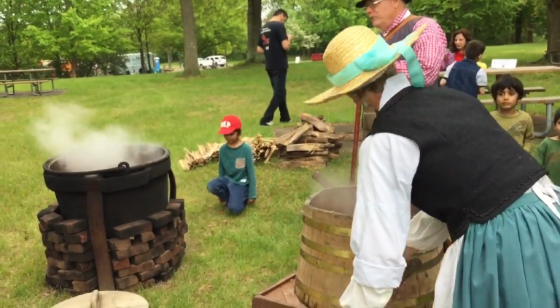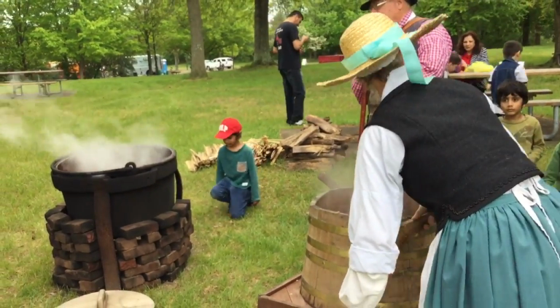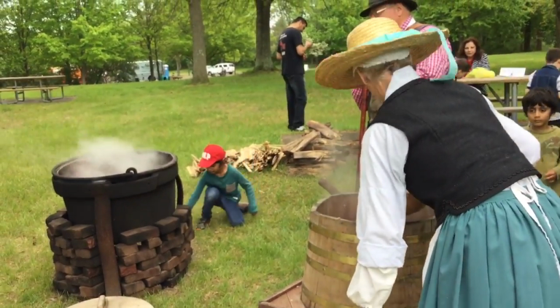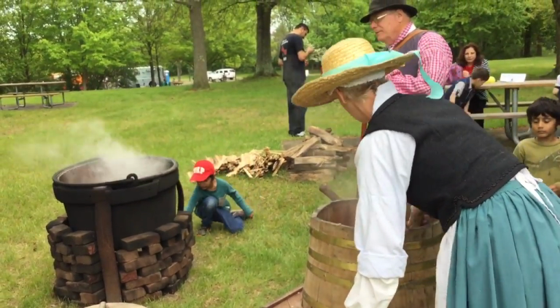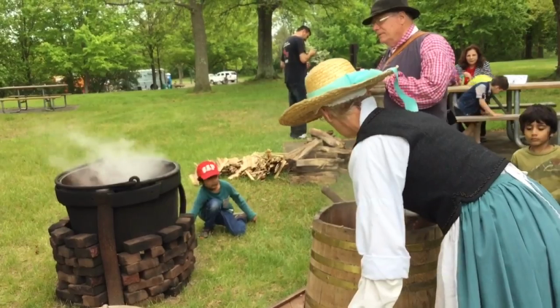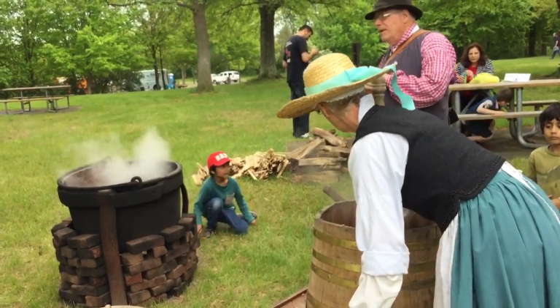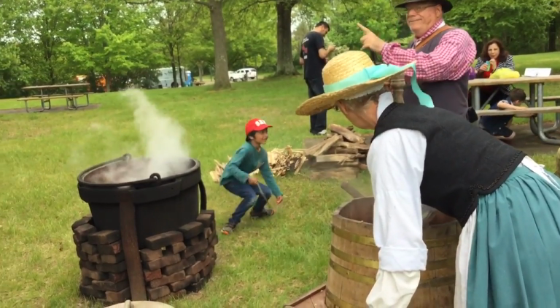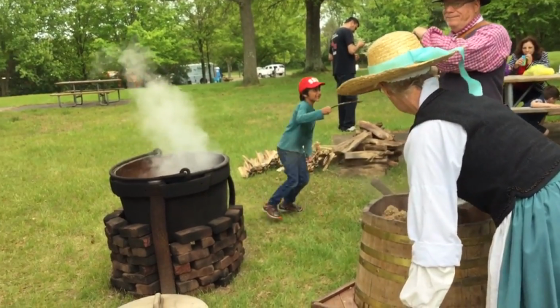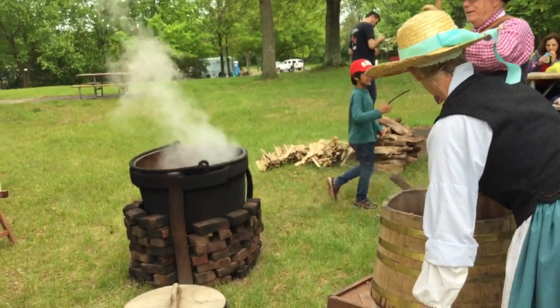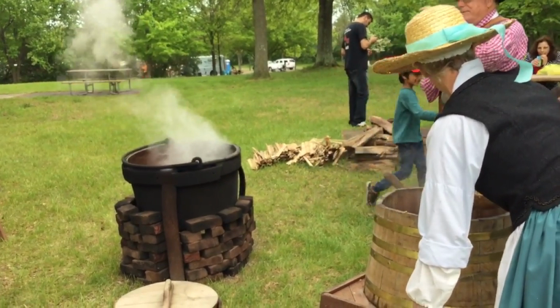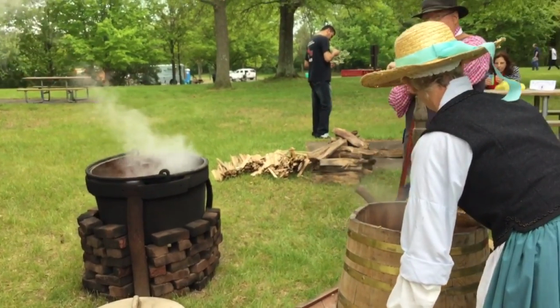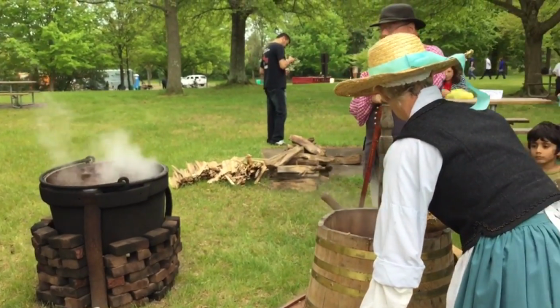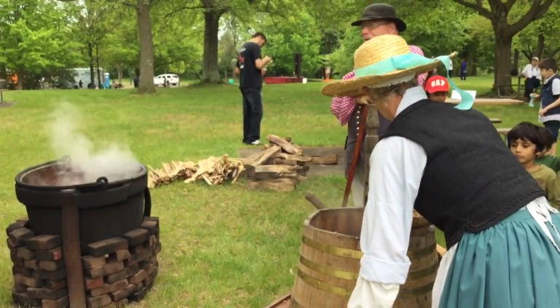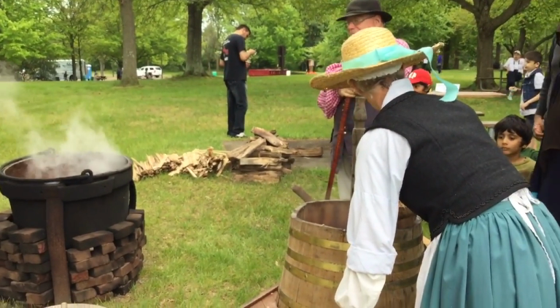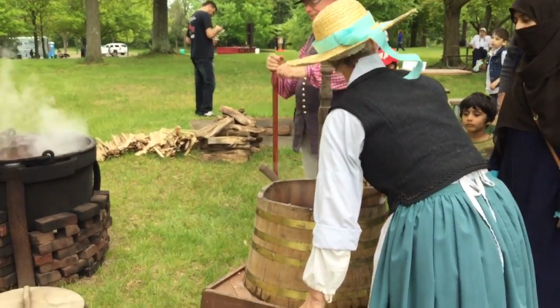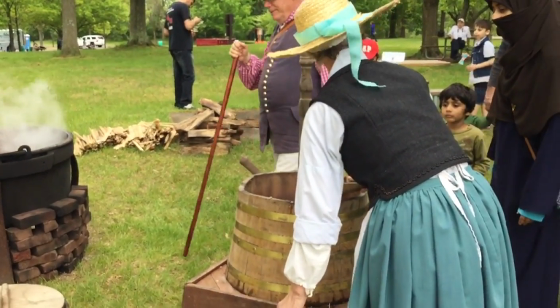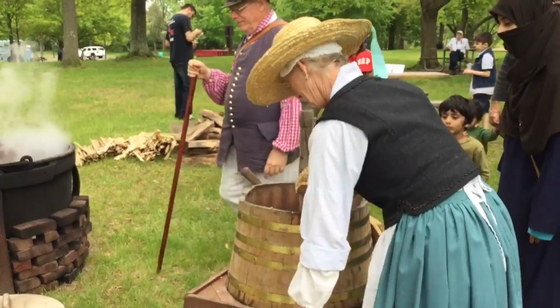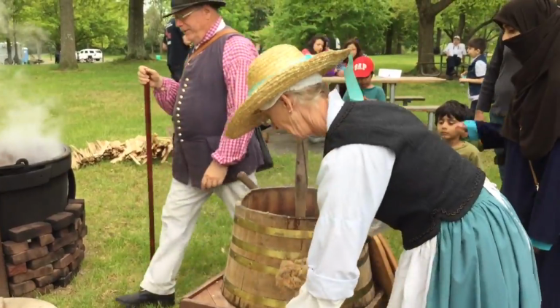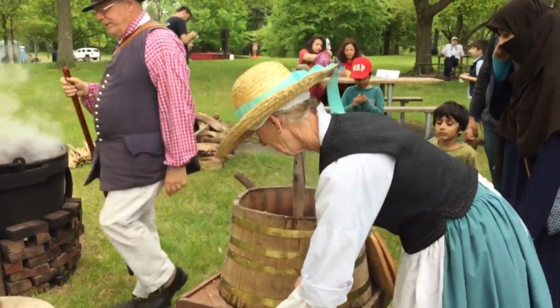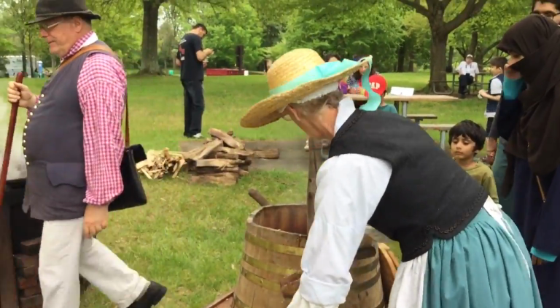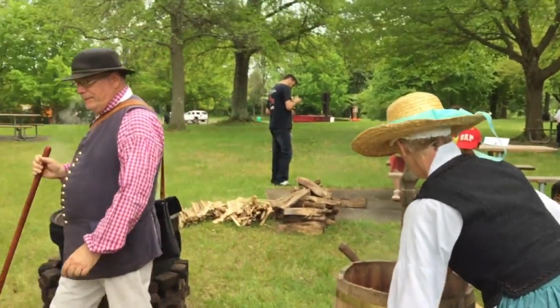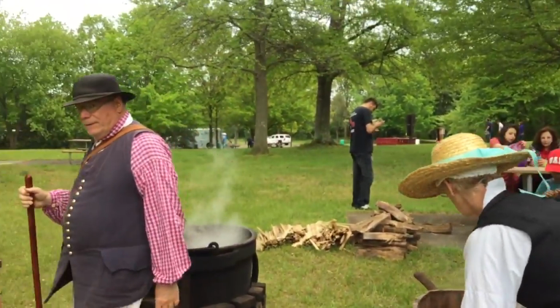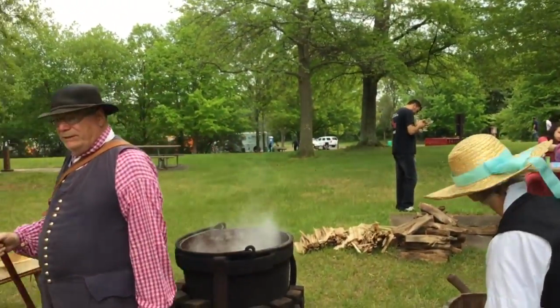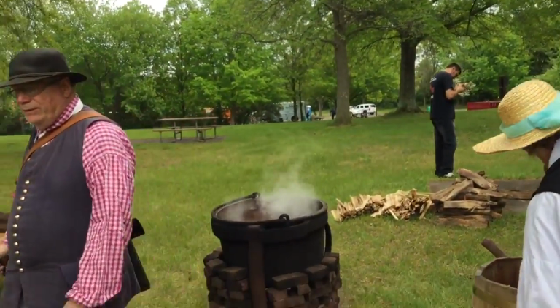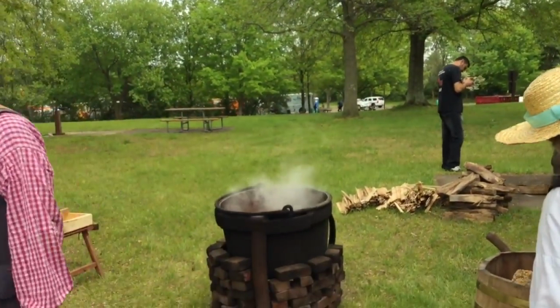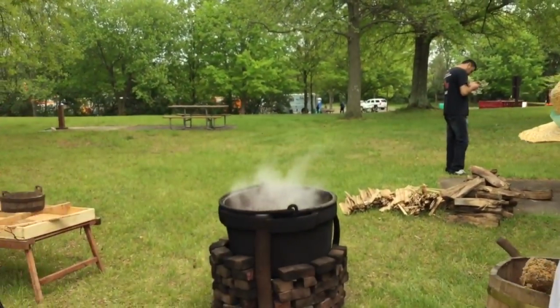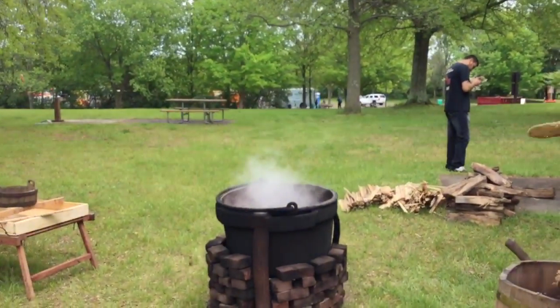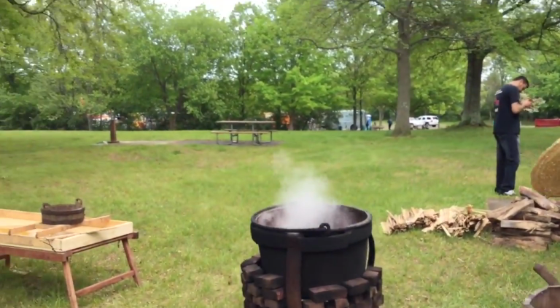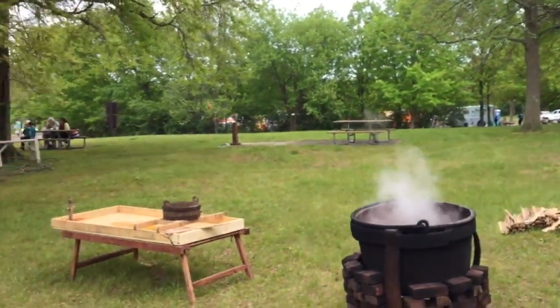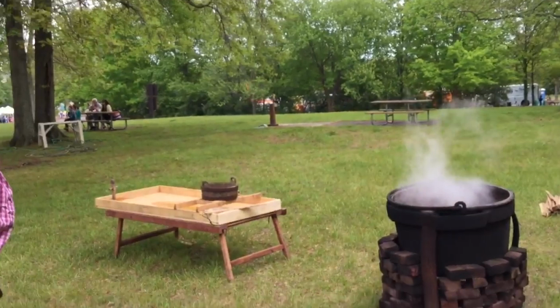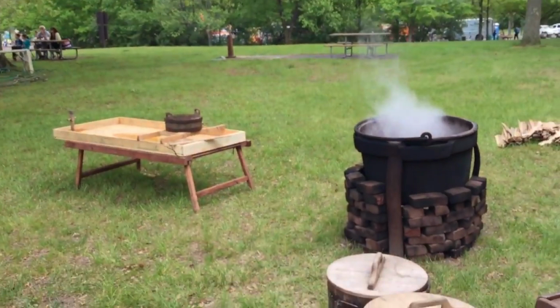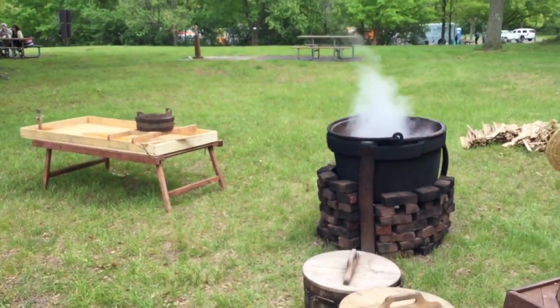And then I add hops. Did you see the hops? Did you smell the hops? There's a place nearby and they grow hops in their garden.